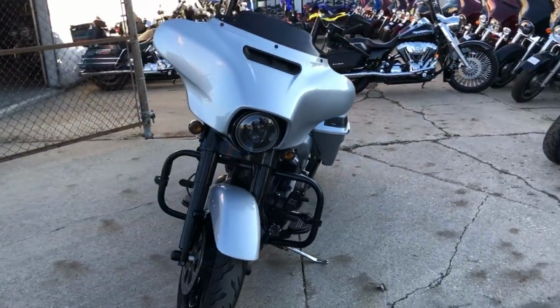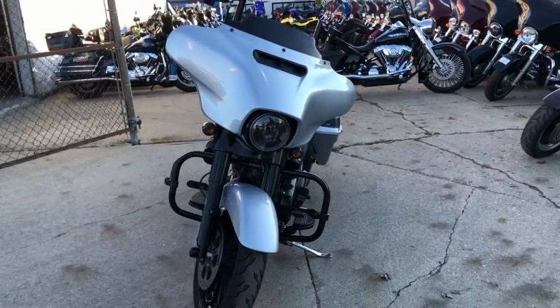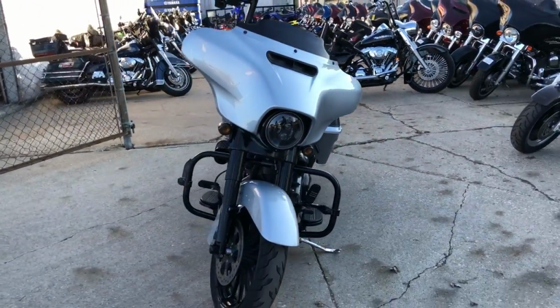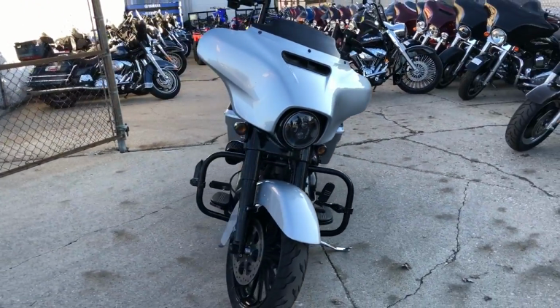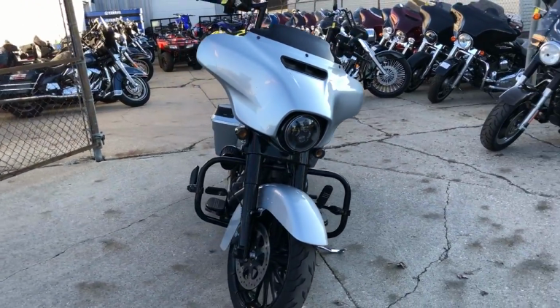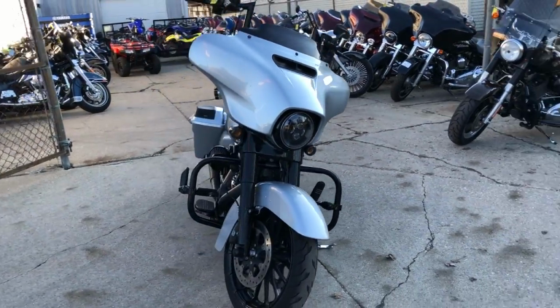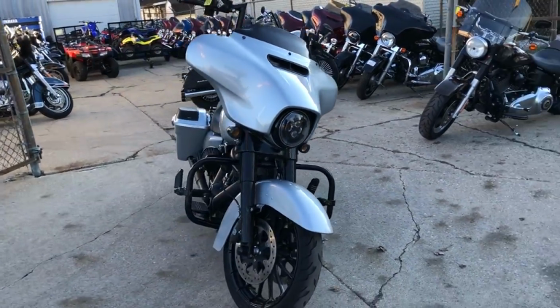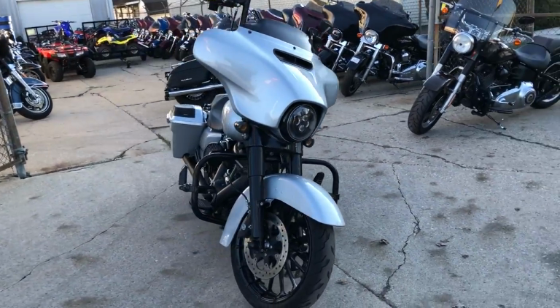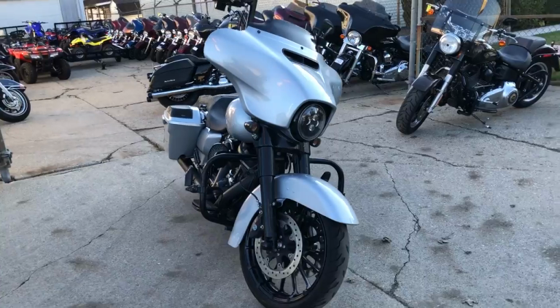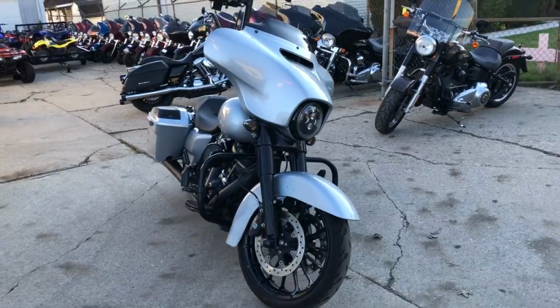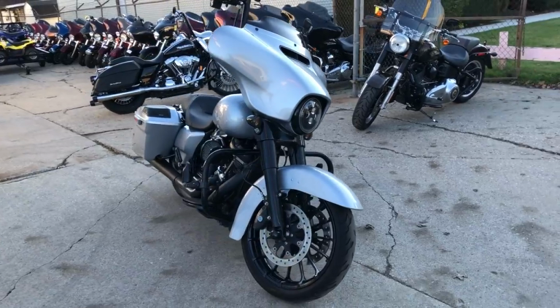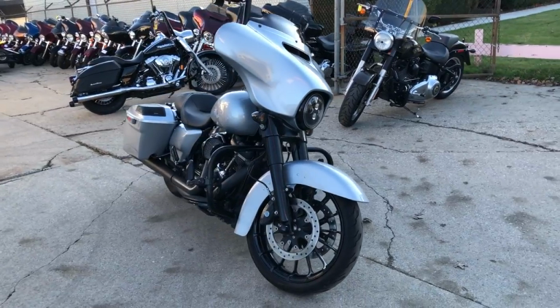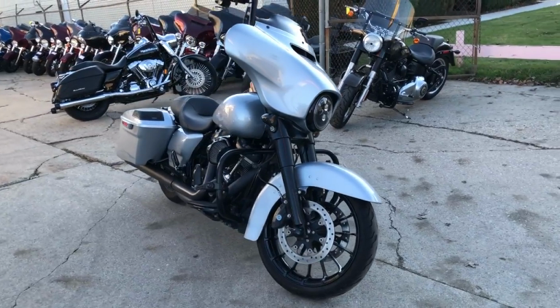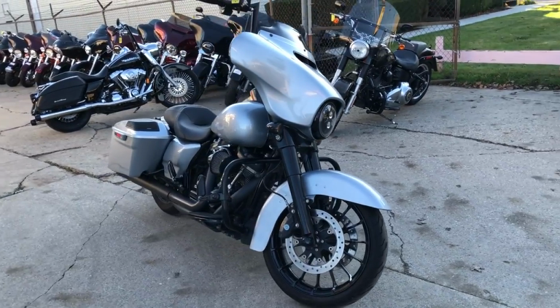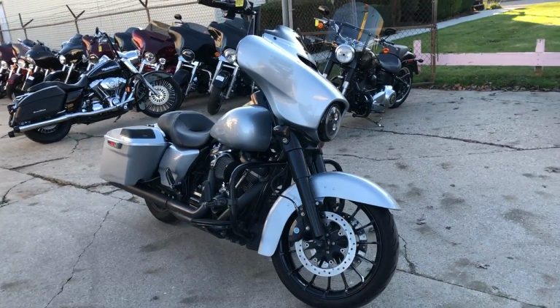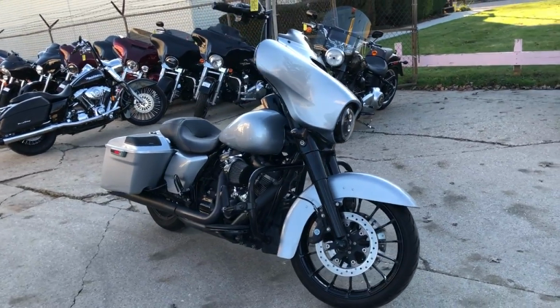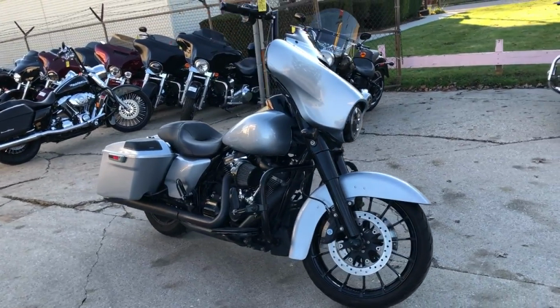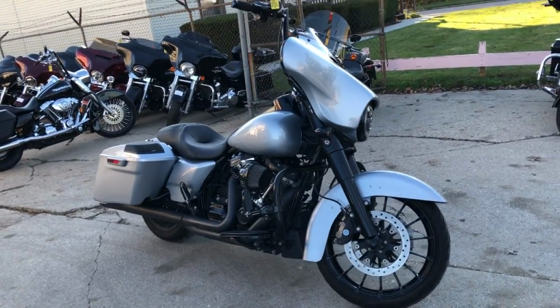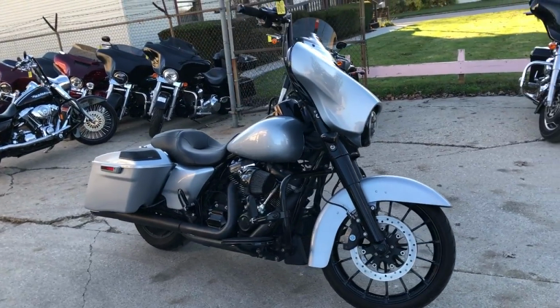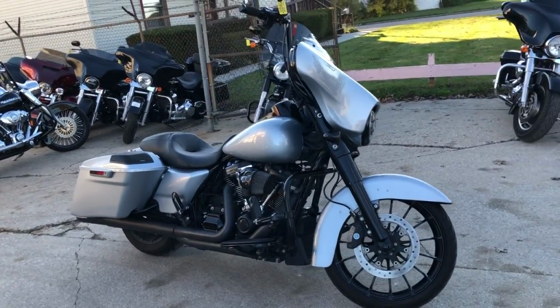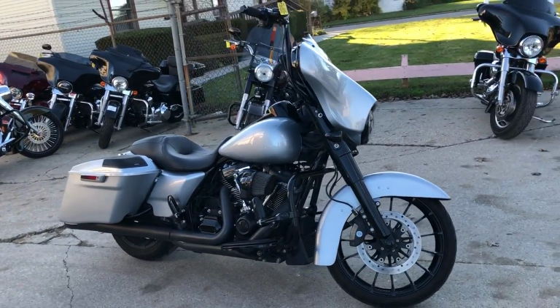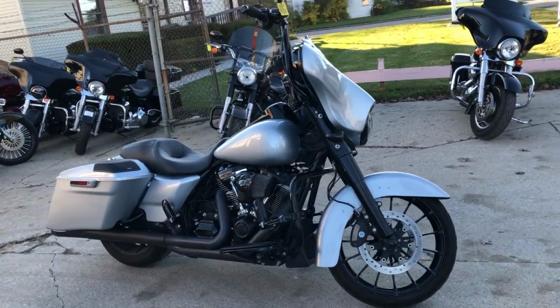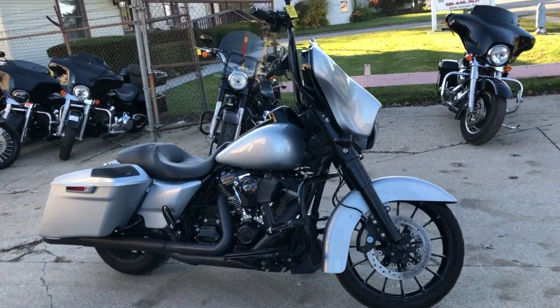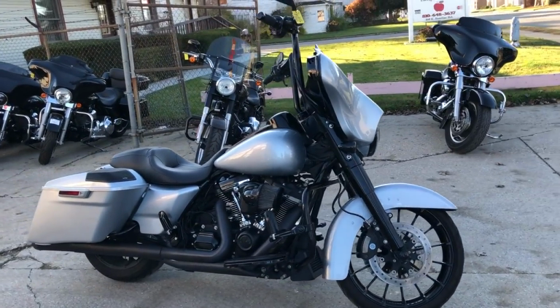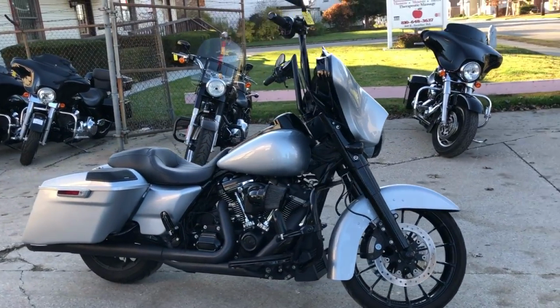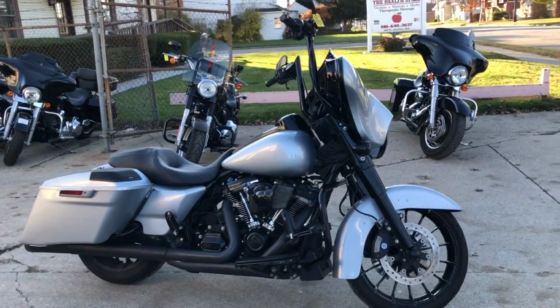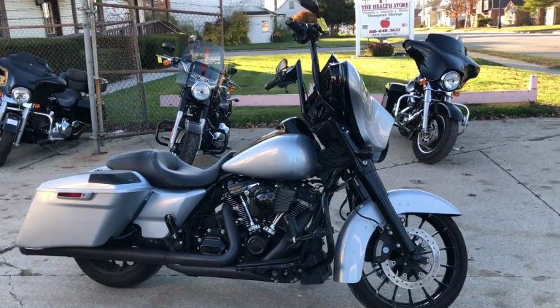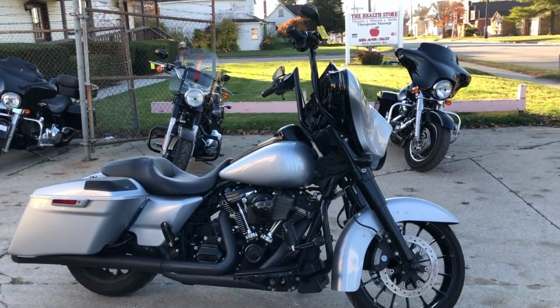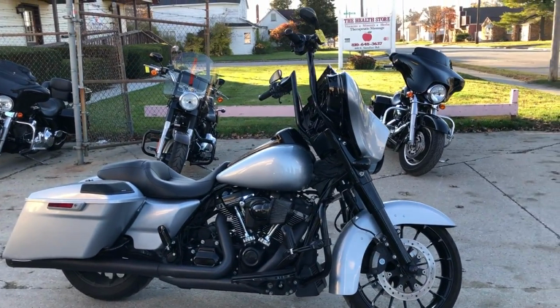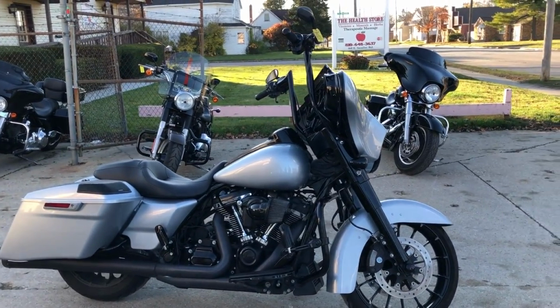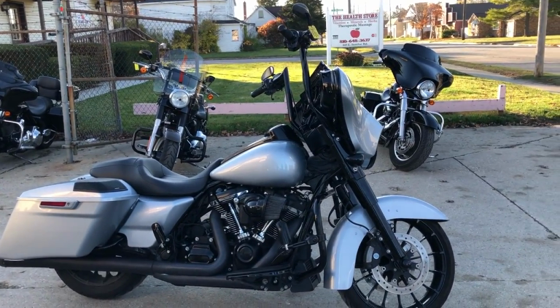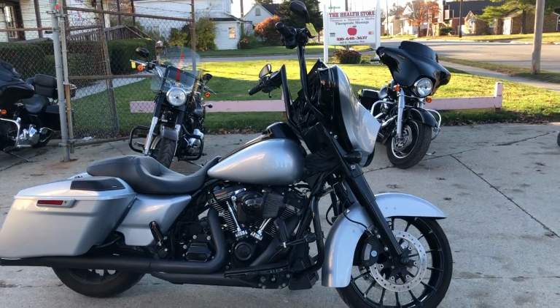That's a 2019 Street Glide Special. The book on this thing is over $28,000 — you can own it for $22,990. Give us a call guys, we'll get it done: 810-648-9500.